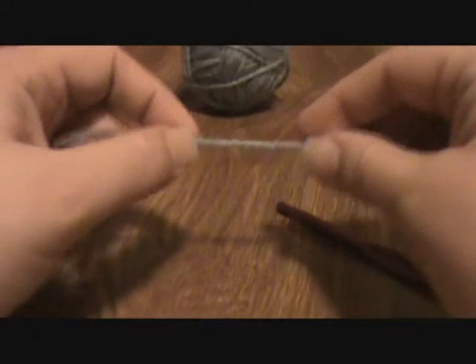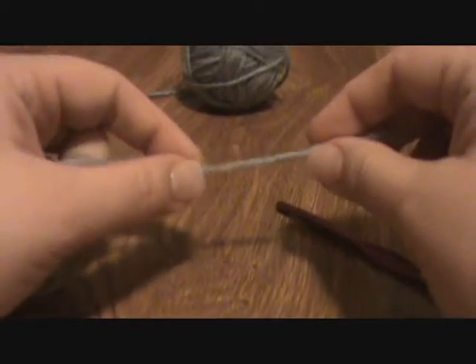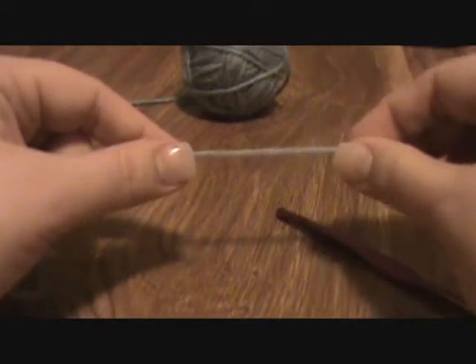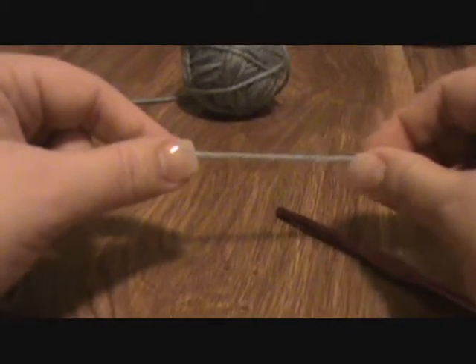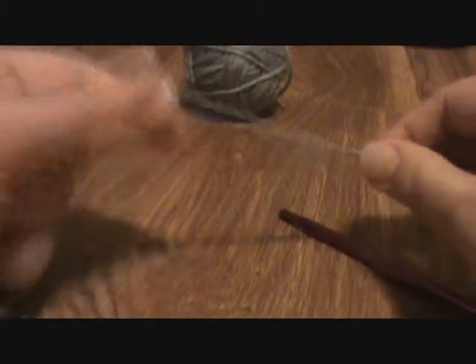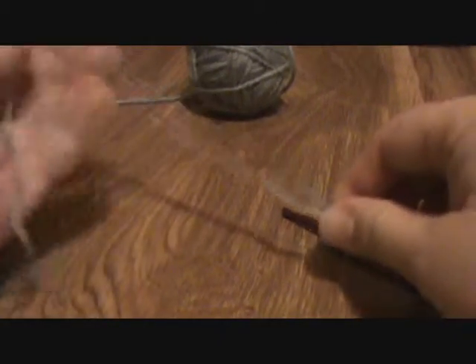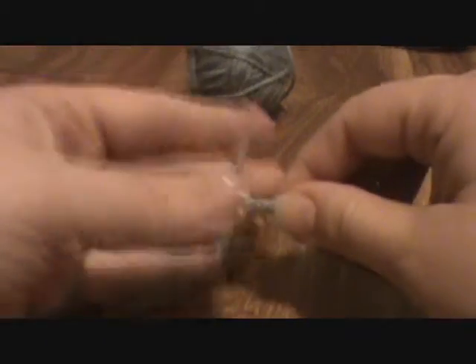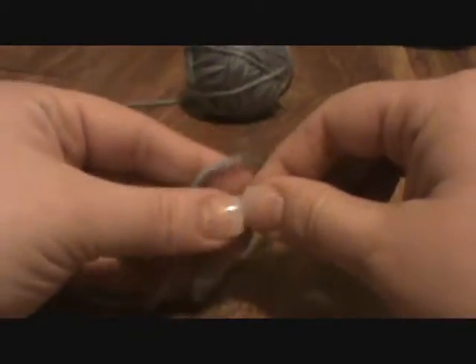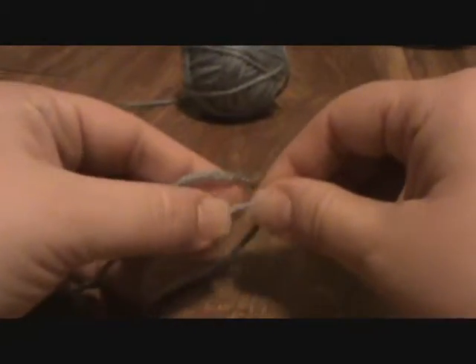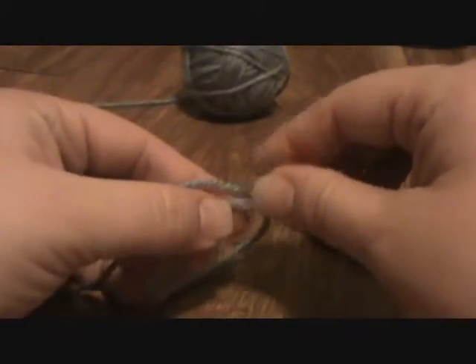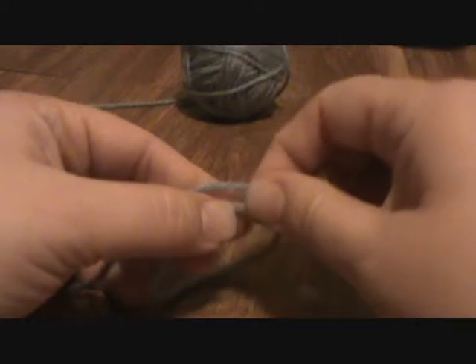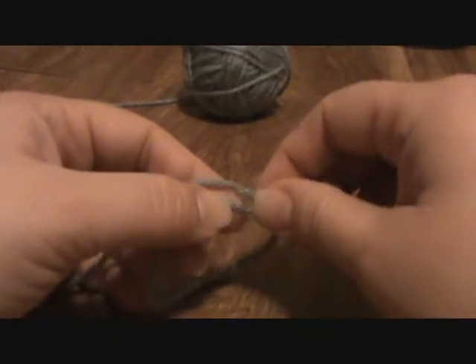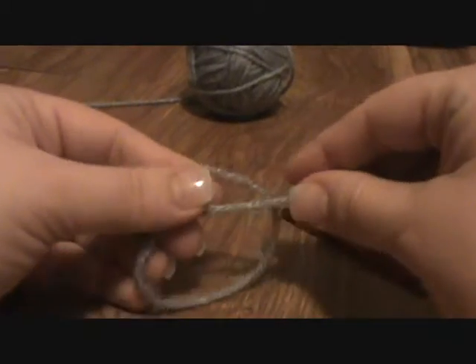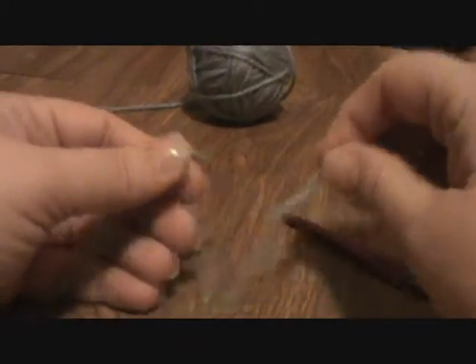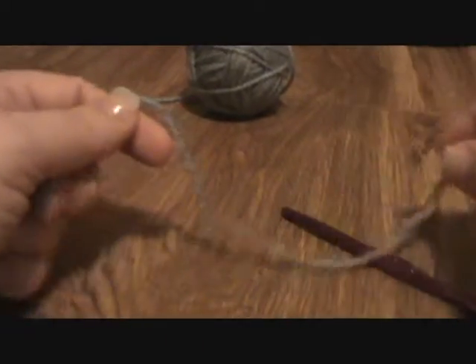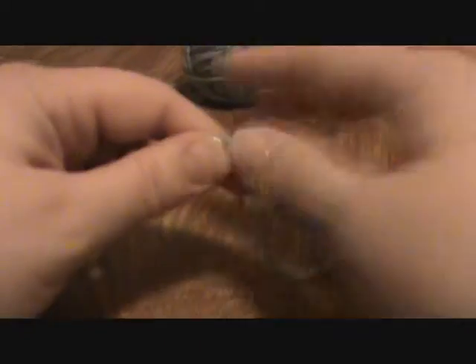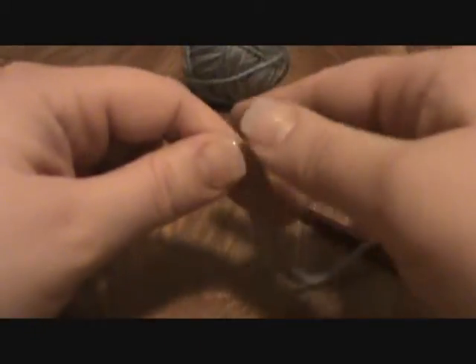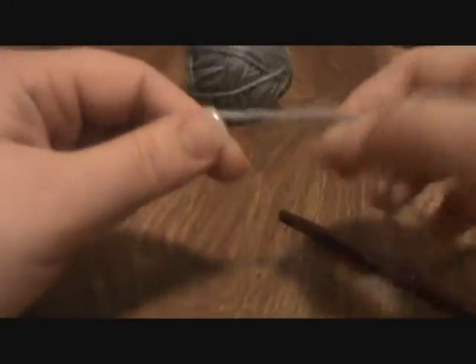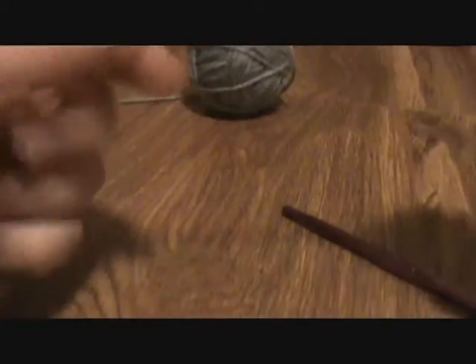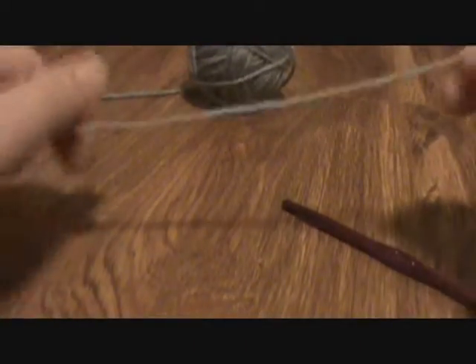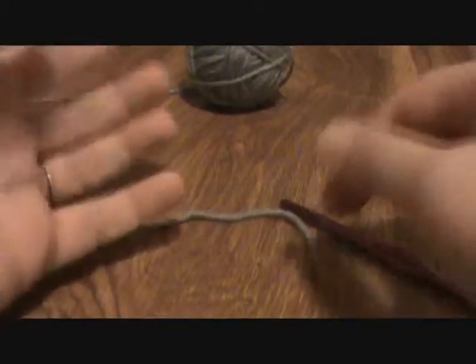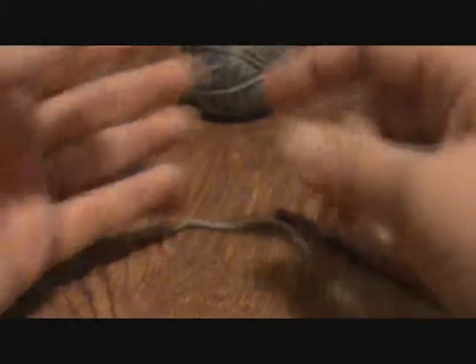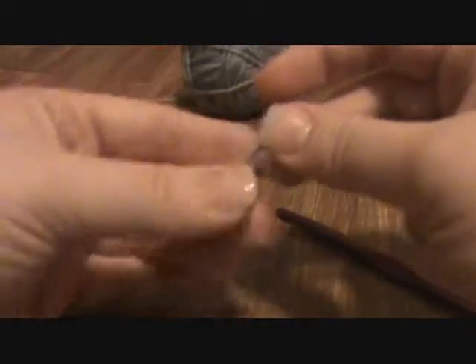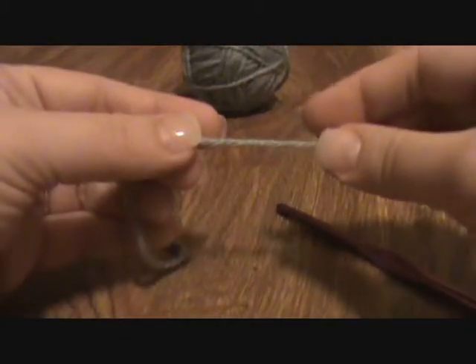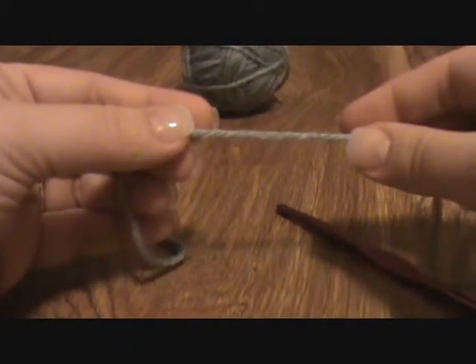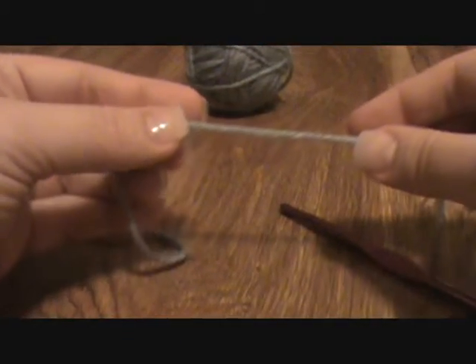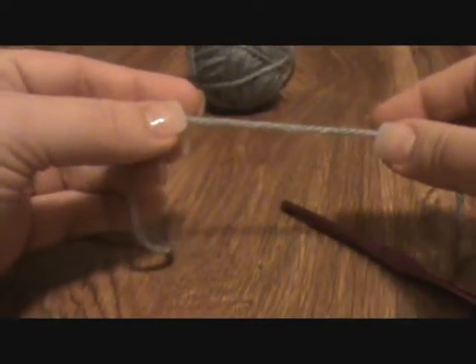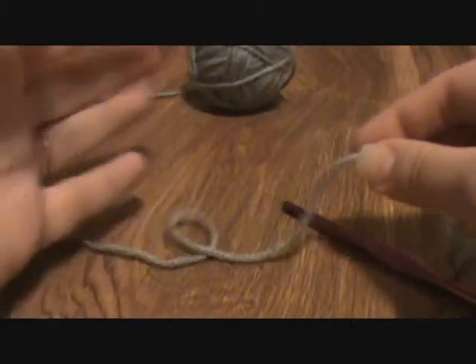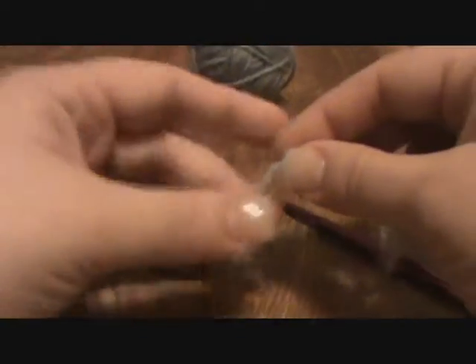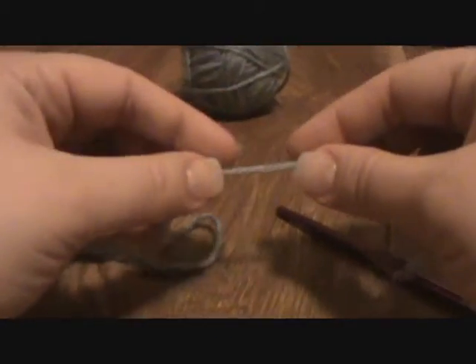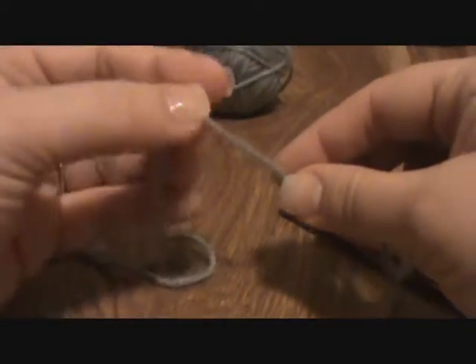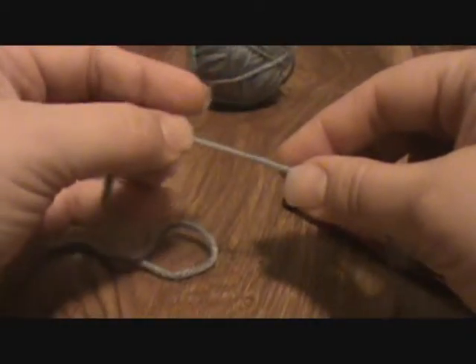Hello and welcome to my crochet tutorial. This is a very basic tutorial for people learning how to crochet or wanting to learn how to crochet. This tutorial is going to show you how to make a slip knot and how to get the yarn on your hand to control tension.